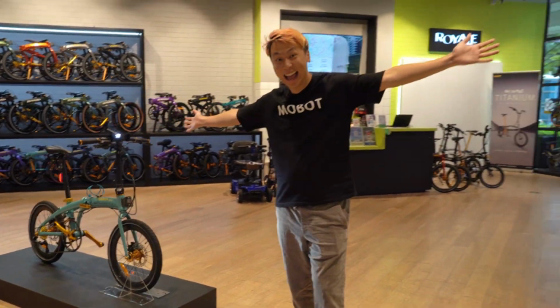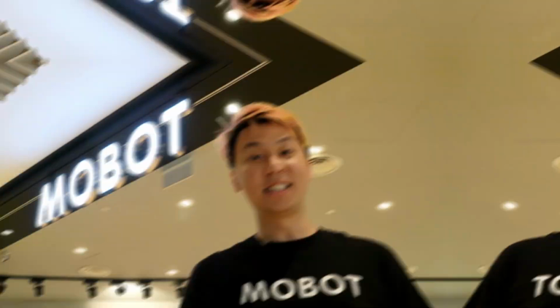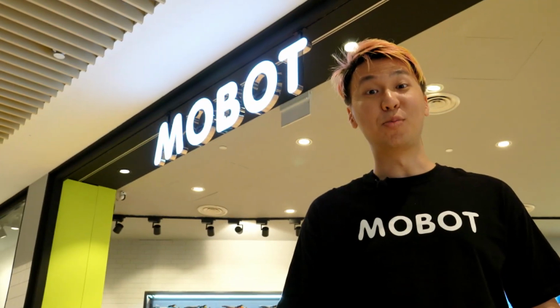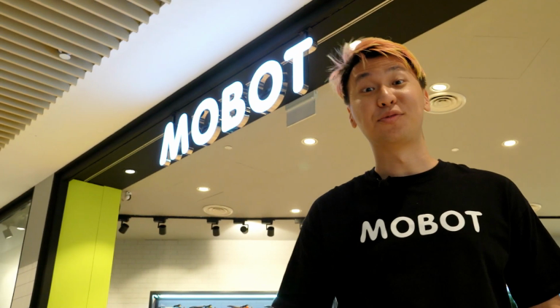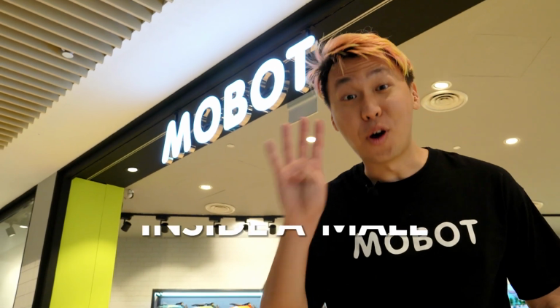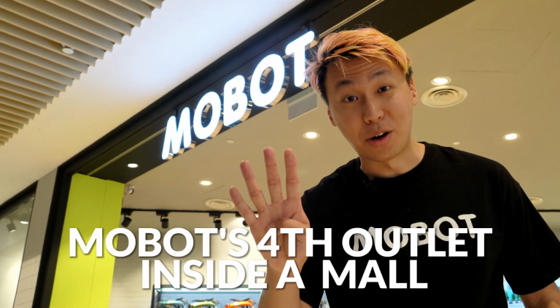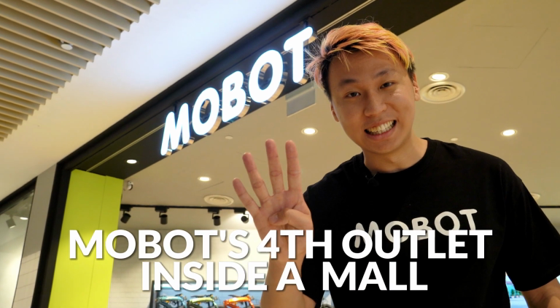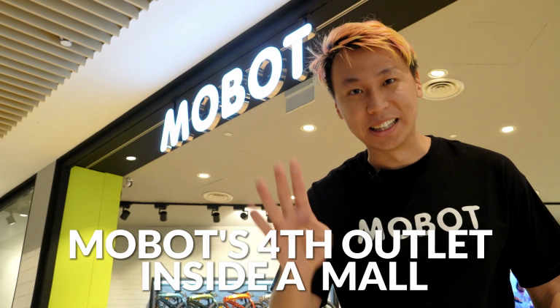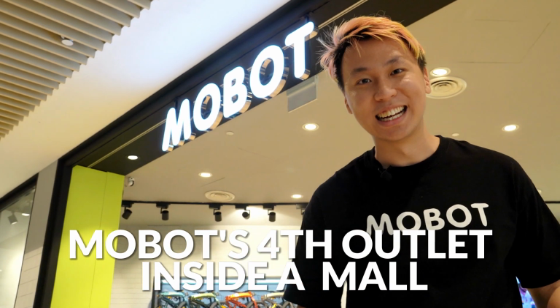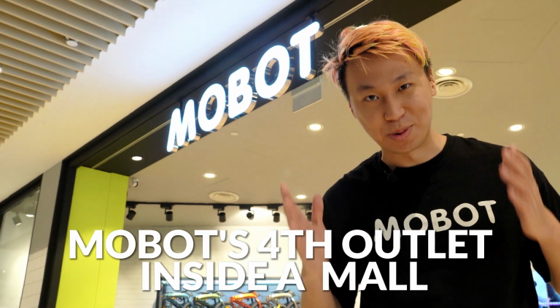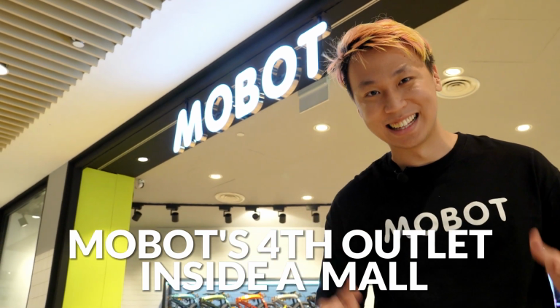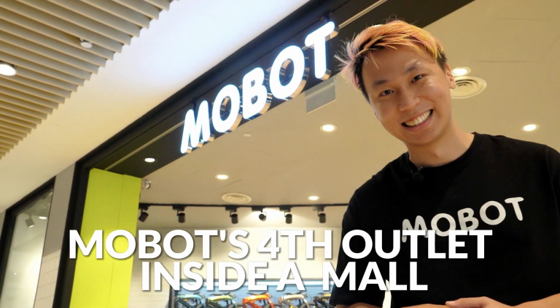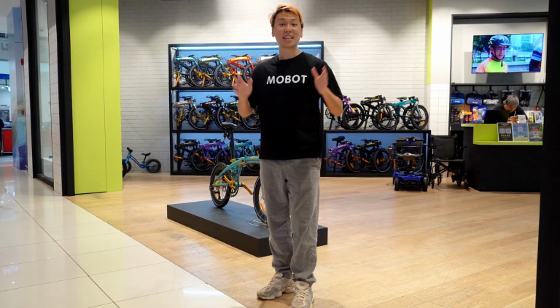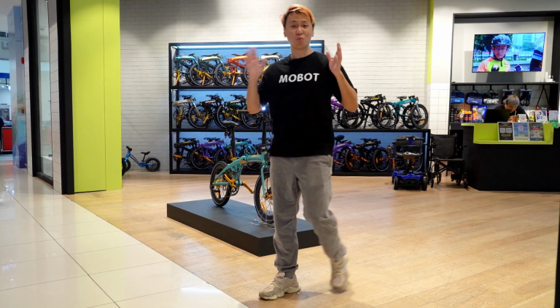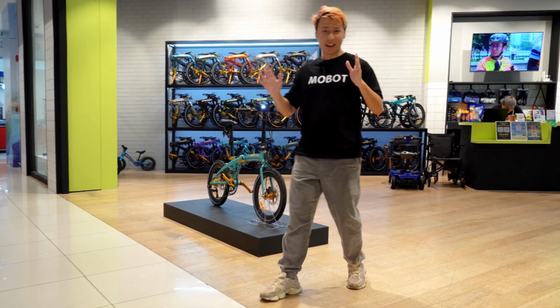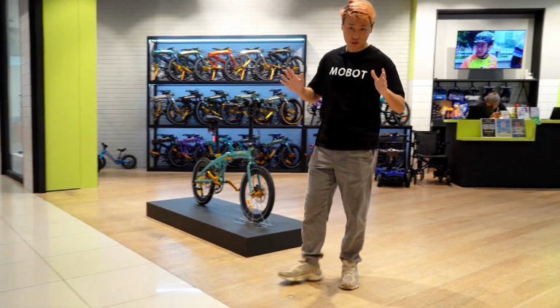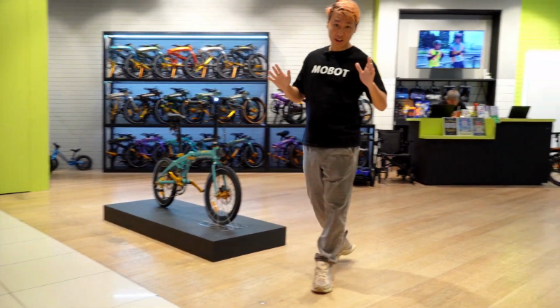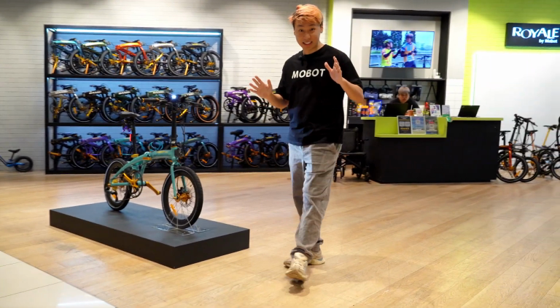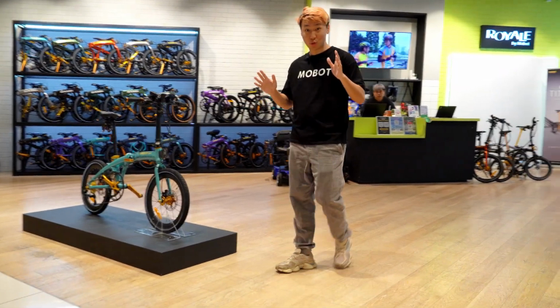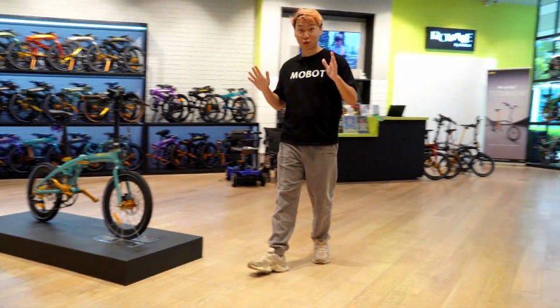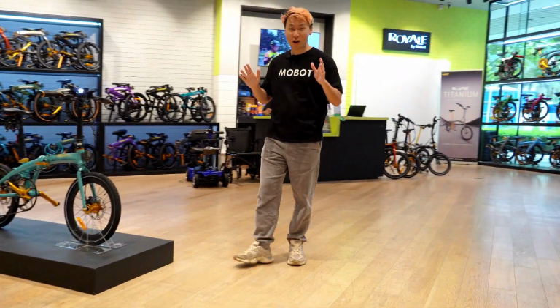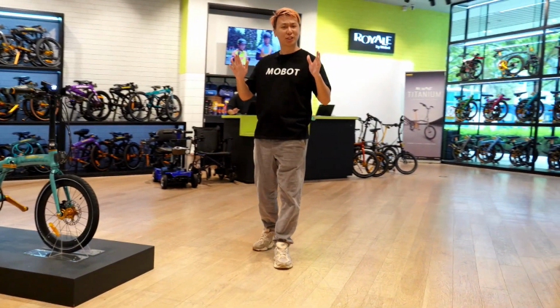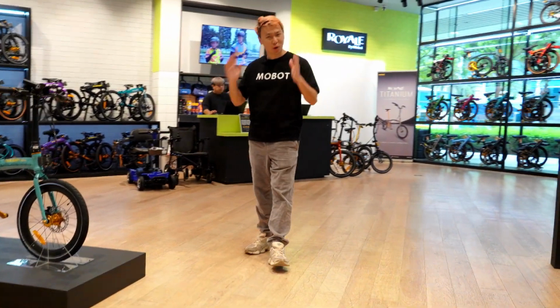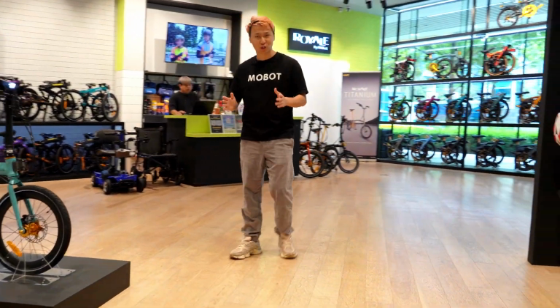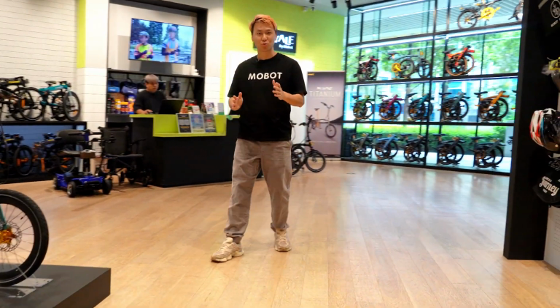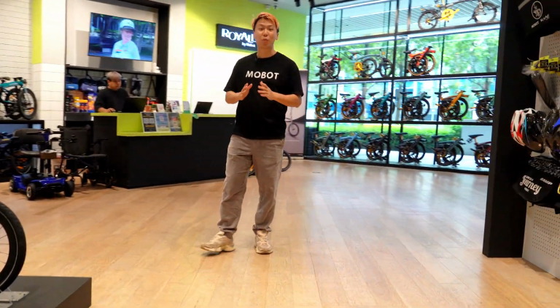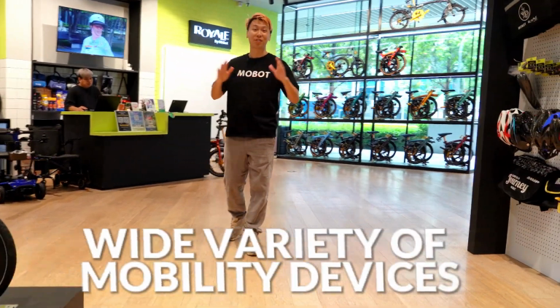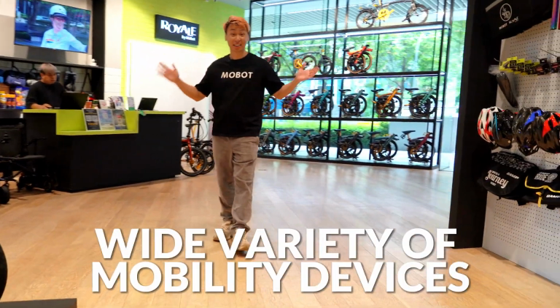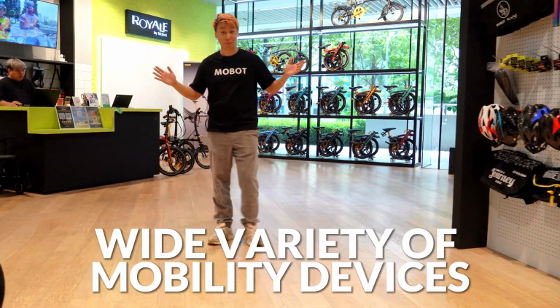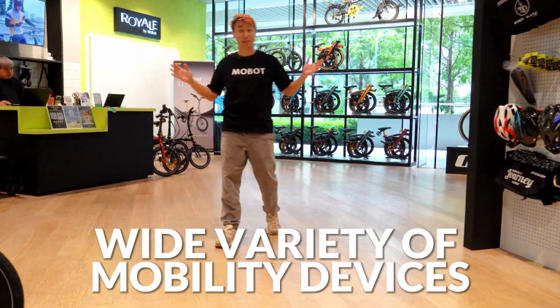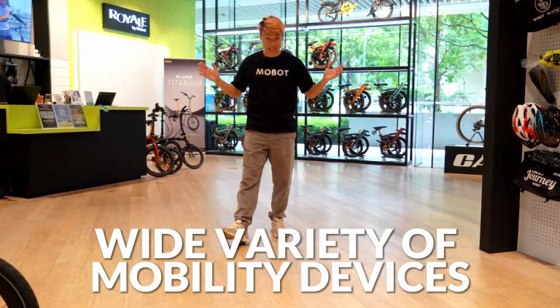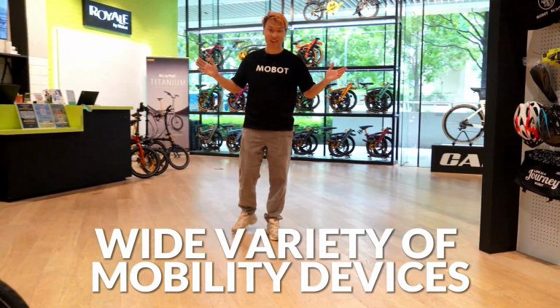This is Mobot's fourth outlet within a shopping centre. Walk inside this 1,356 square foot store and be spoilt for choice with the wide variety of personal mobility devices.